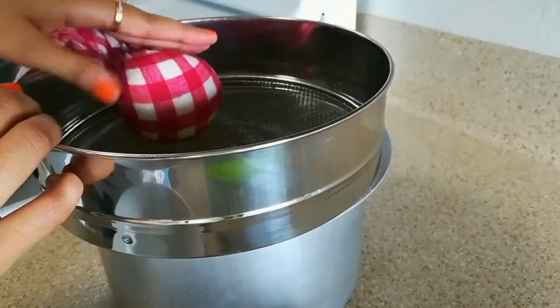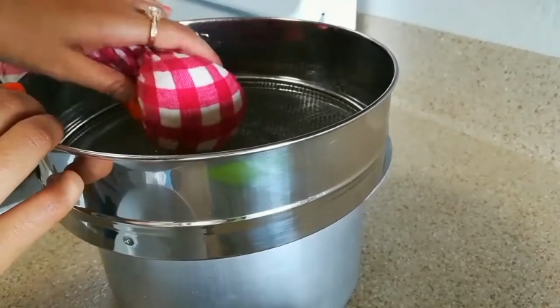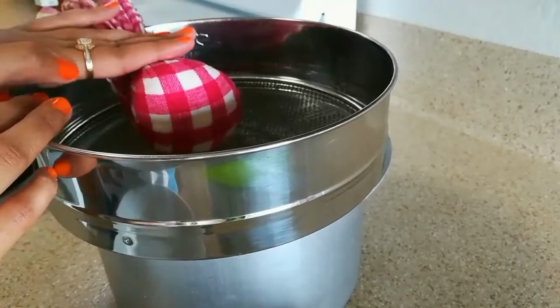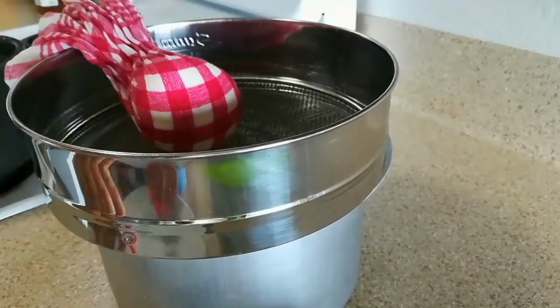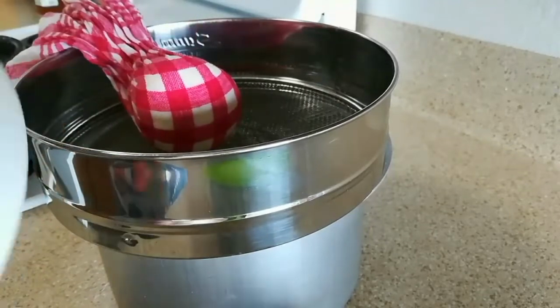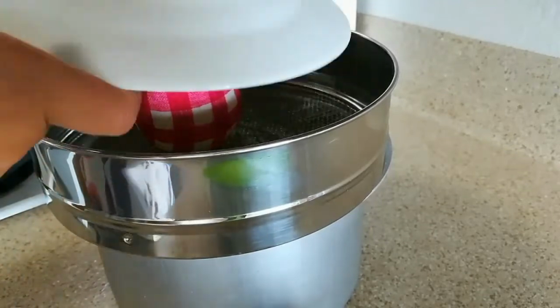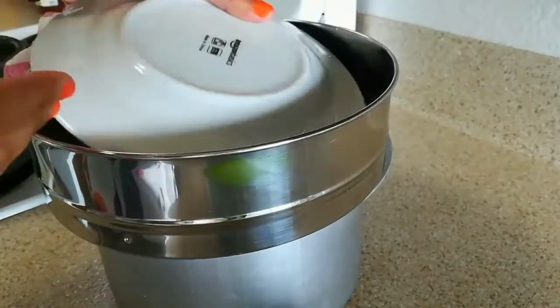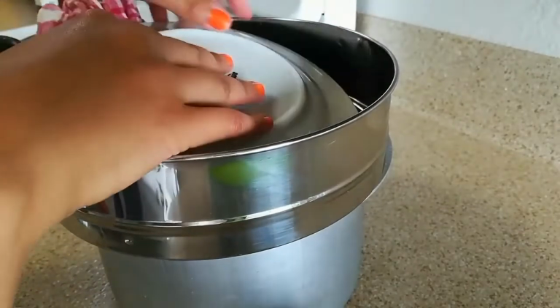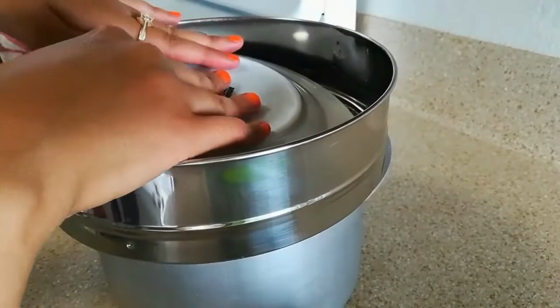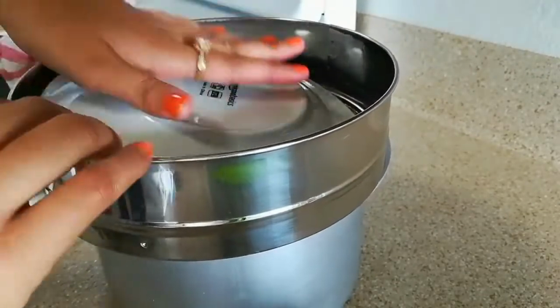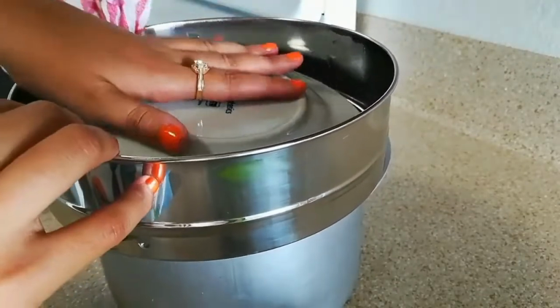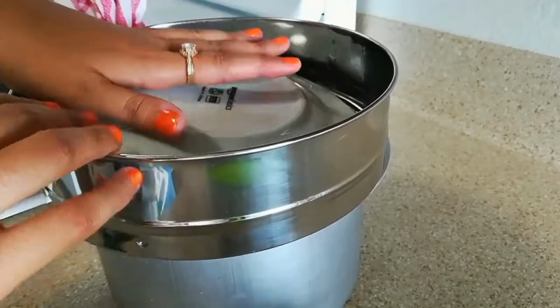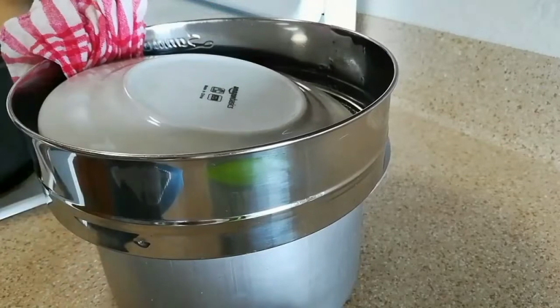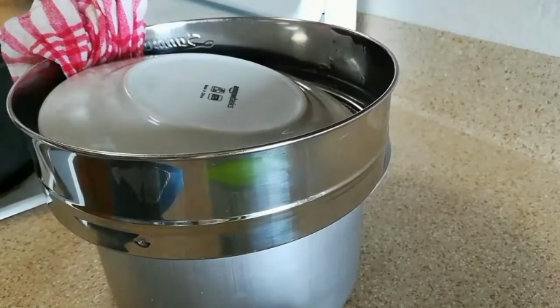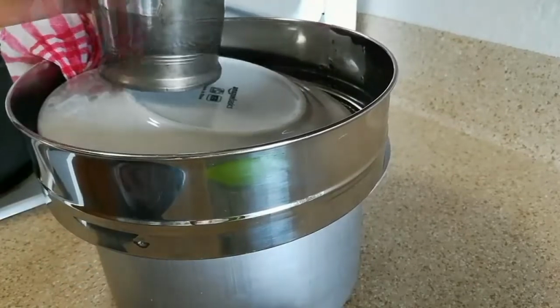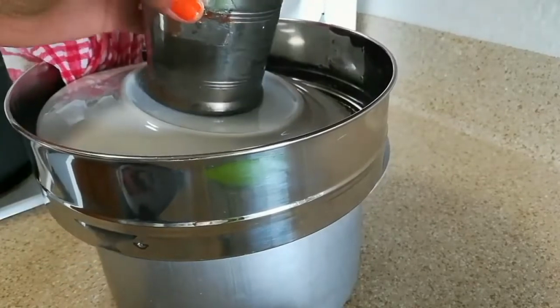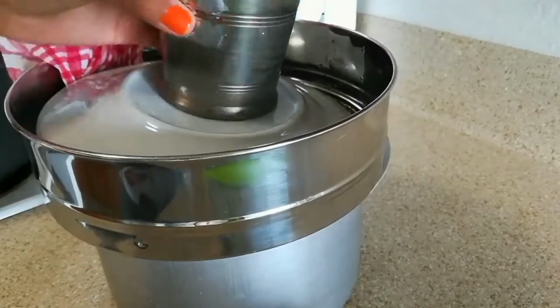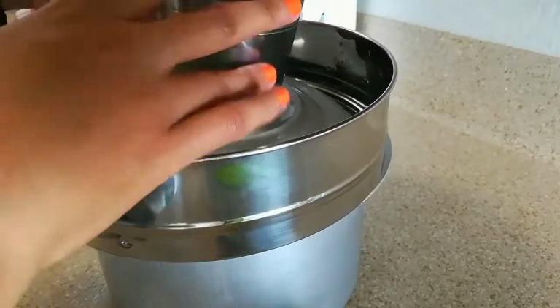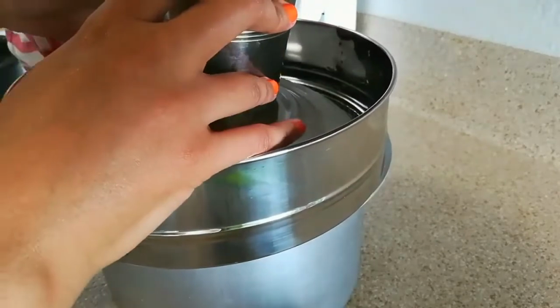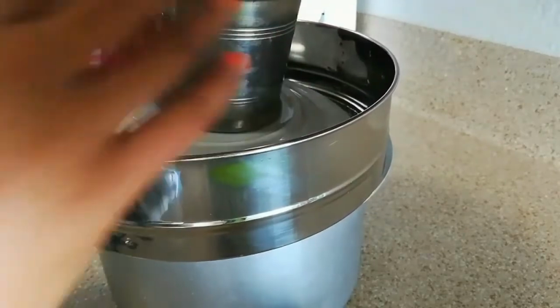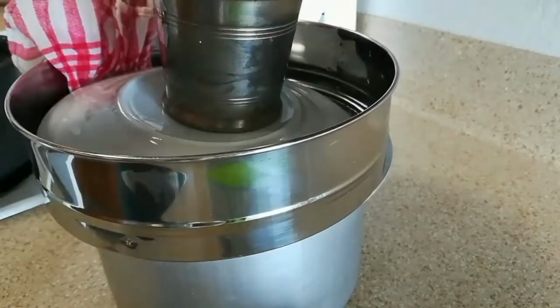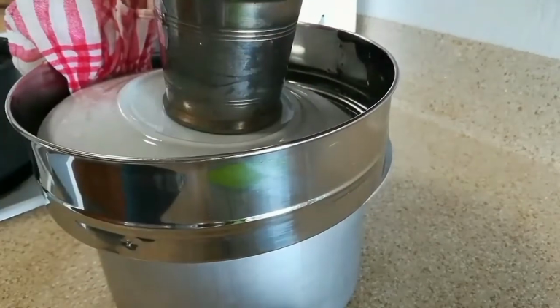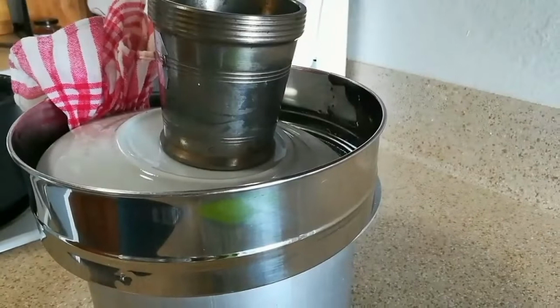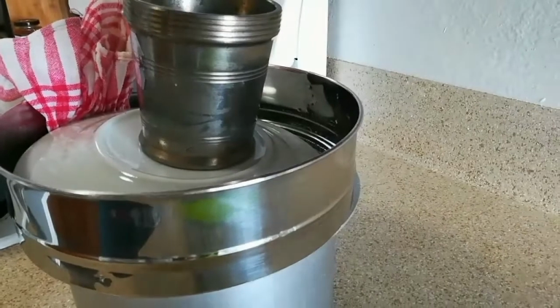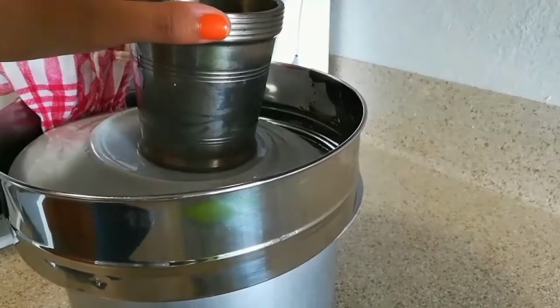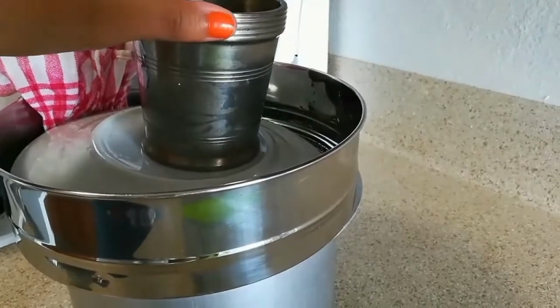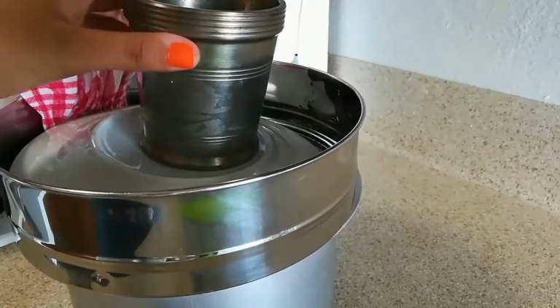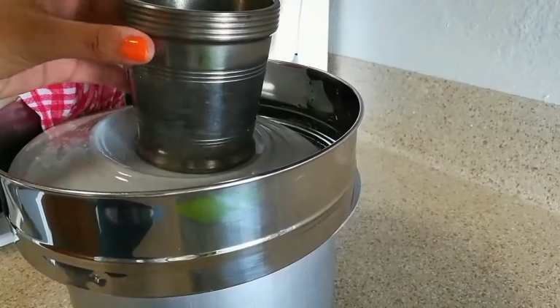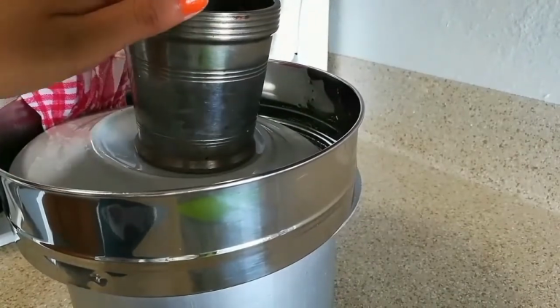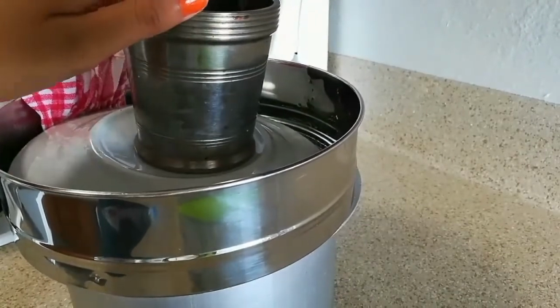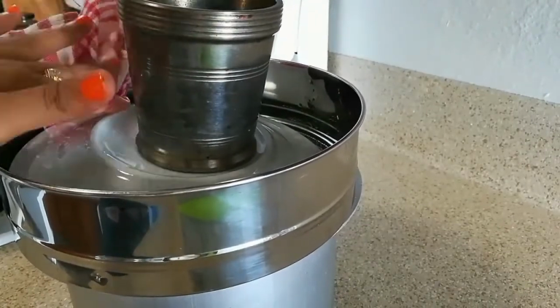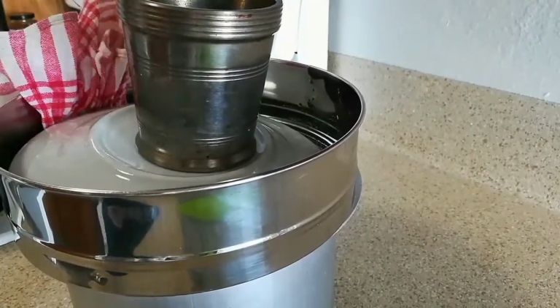Now leave it on top of the strainer and cover it with a plate. Press it a little bit and put some heavy thing on top of it — like I am using a mortar and pestle here. Just leave it for around 5 to 8 minutes to let it set.